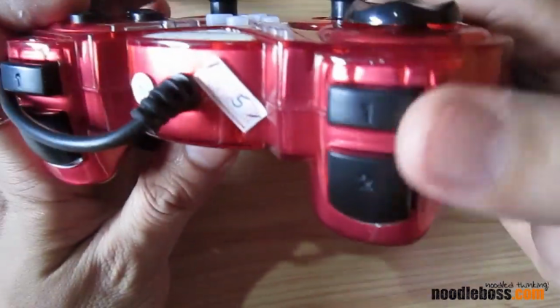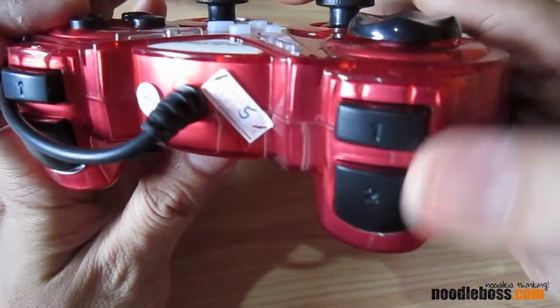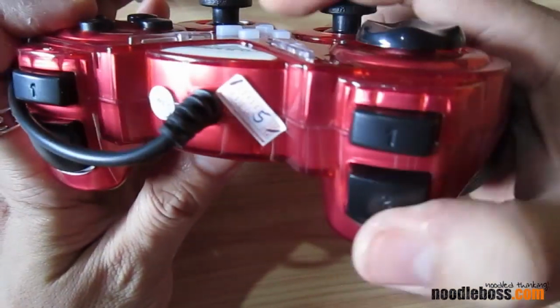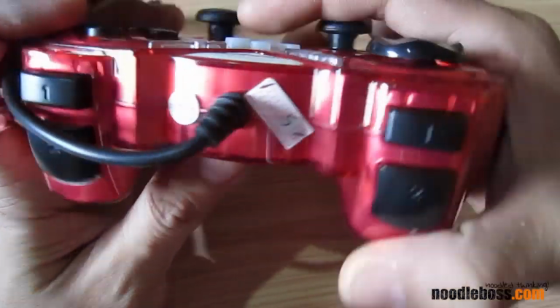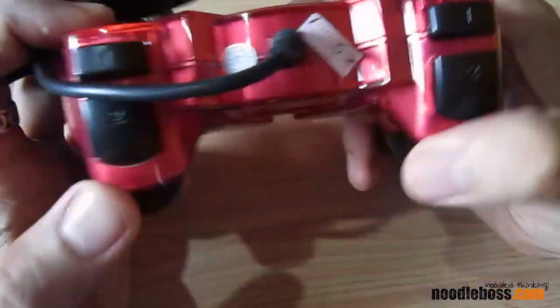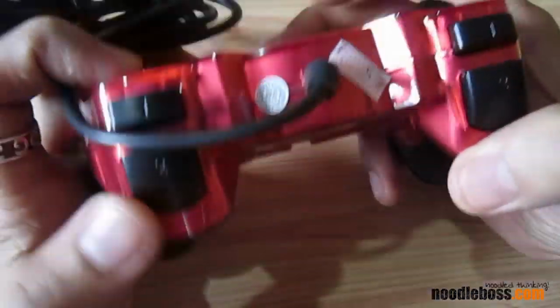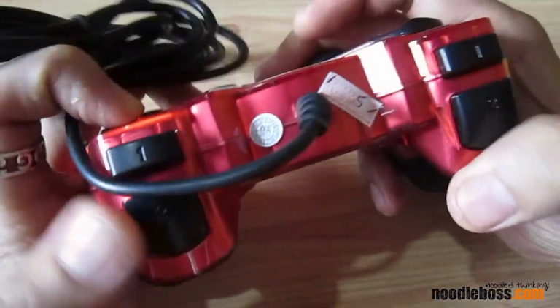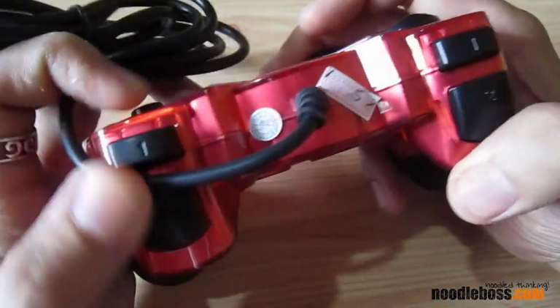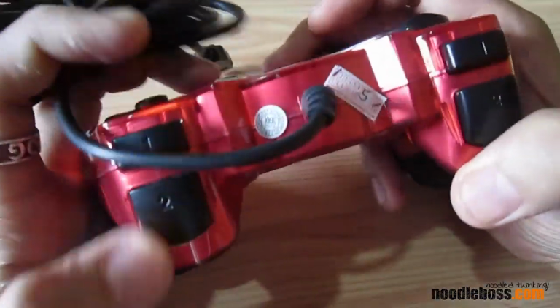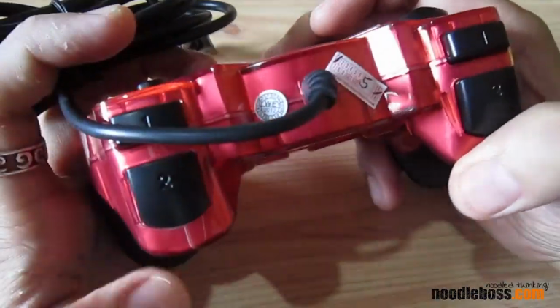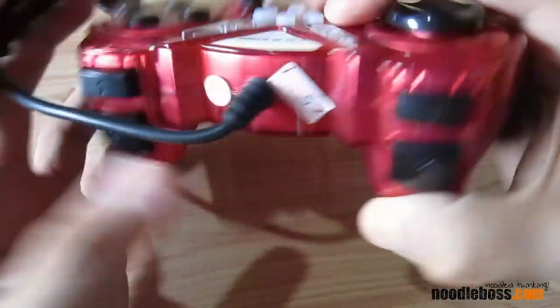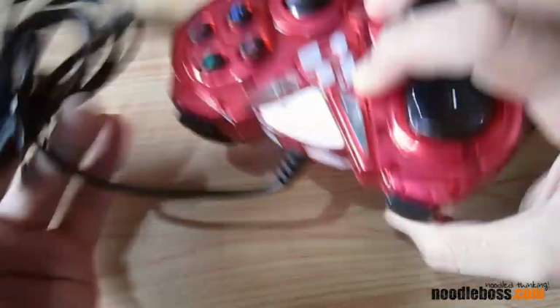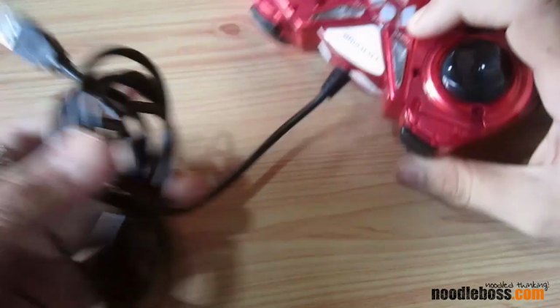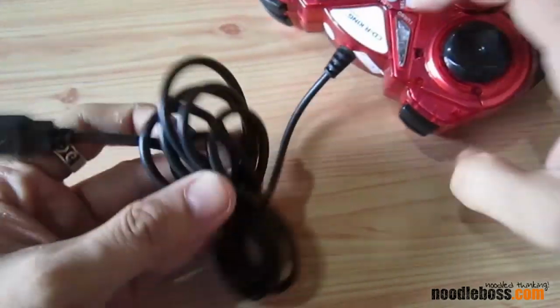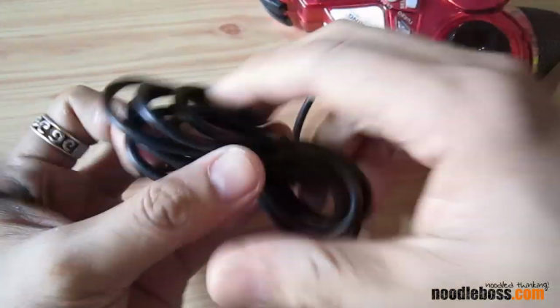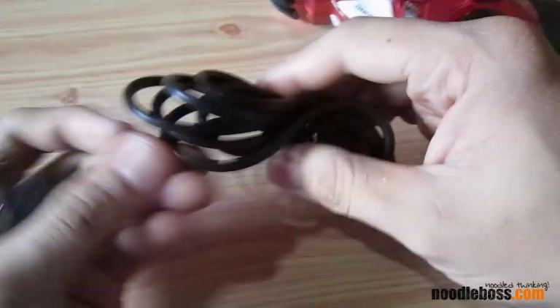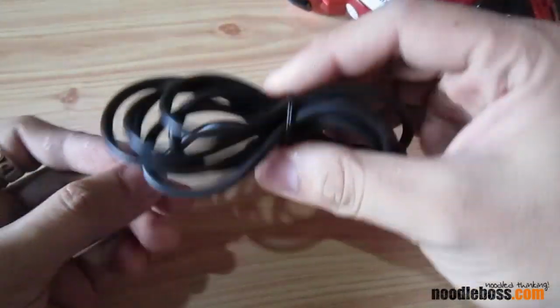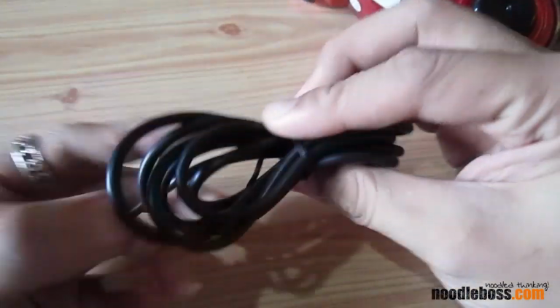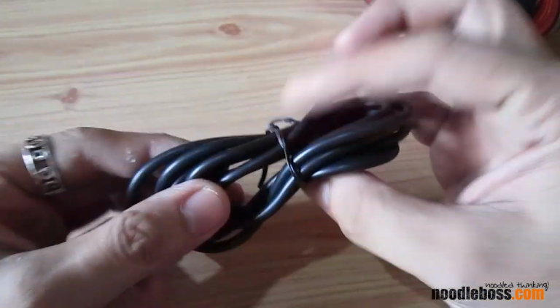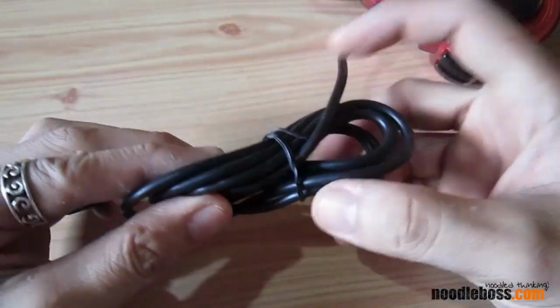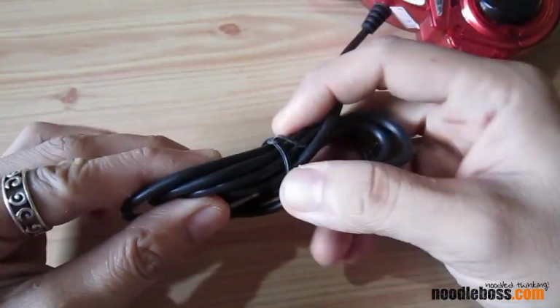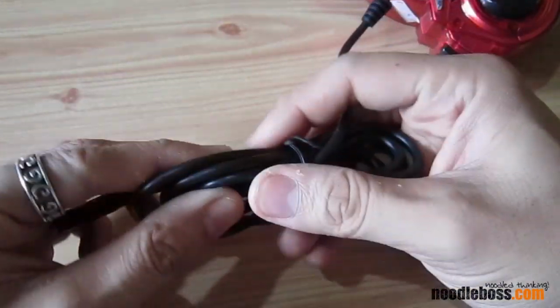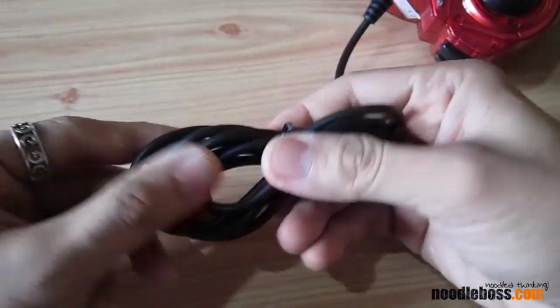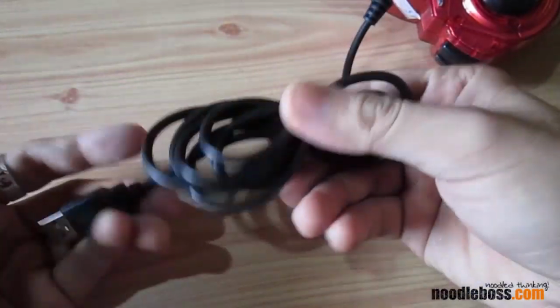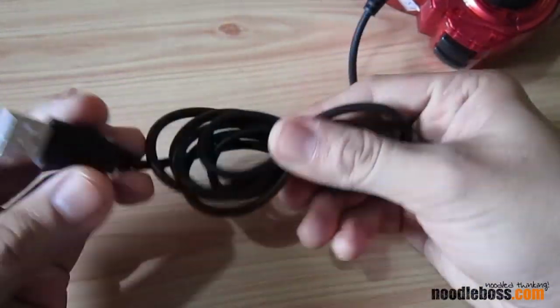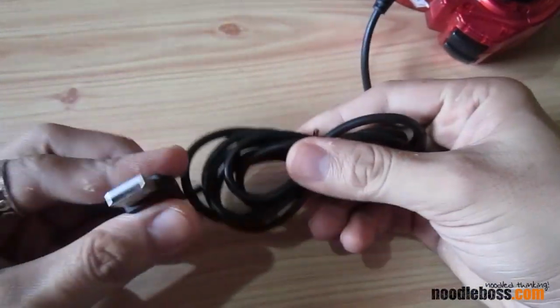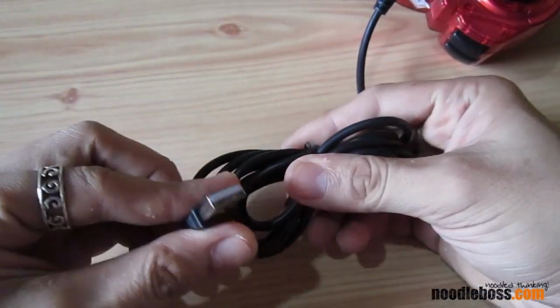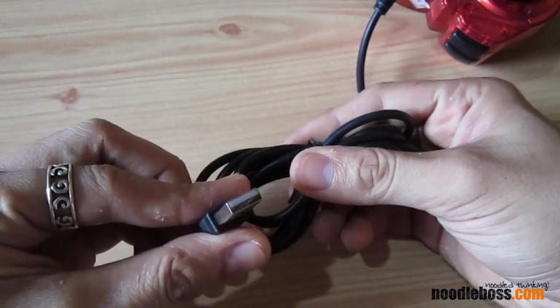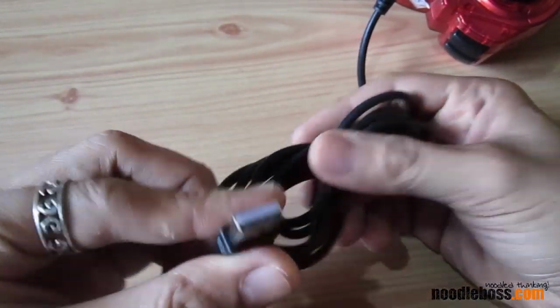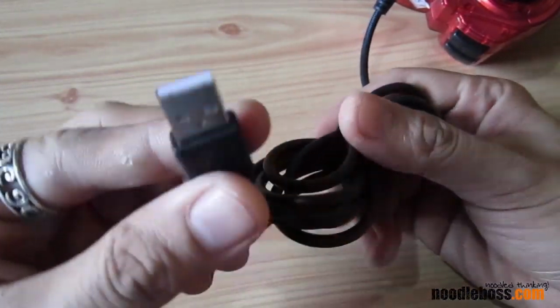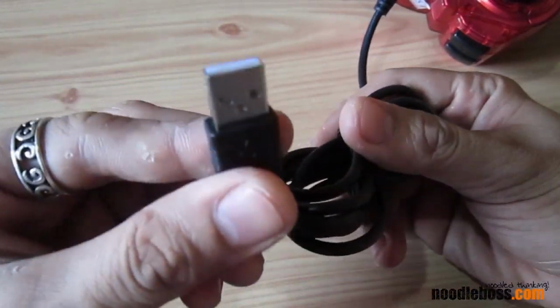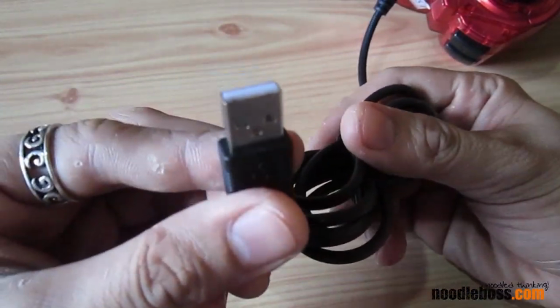Let's have a look at the top part. There you go — that's the cable. I guess it's one or two meters. I'm not going to extend that.